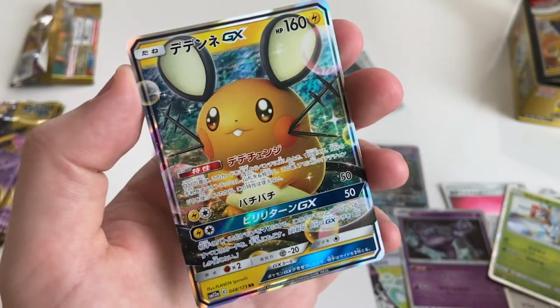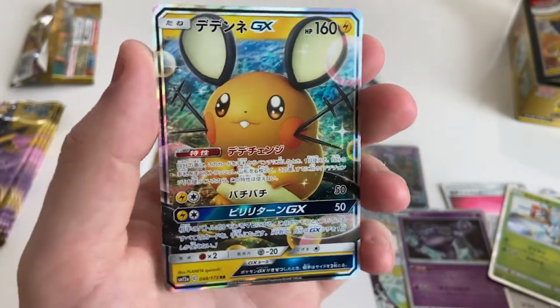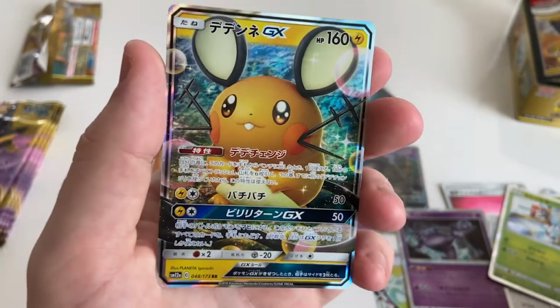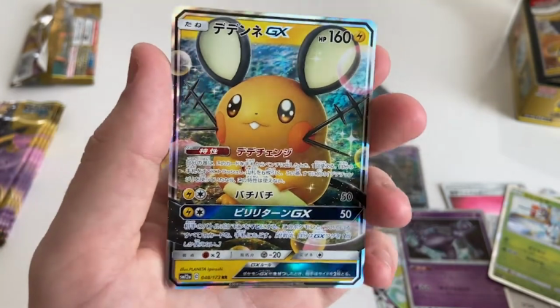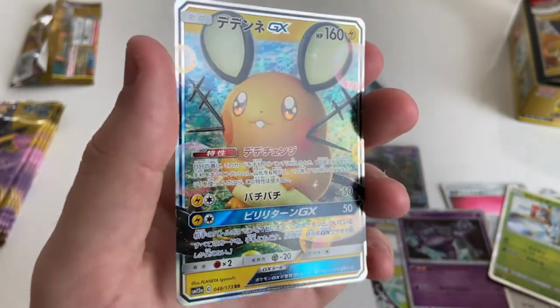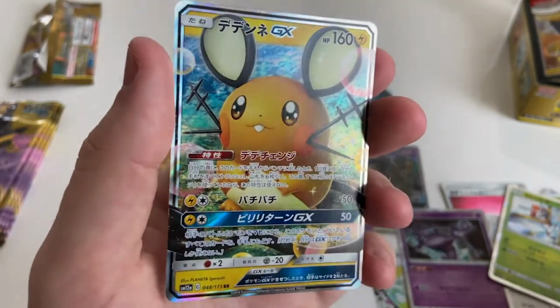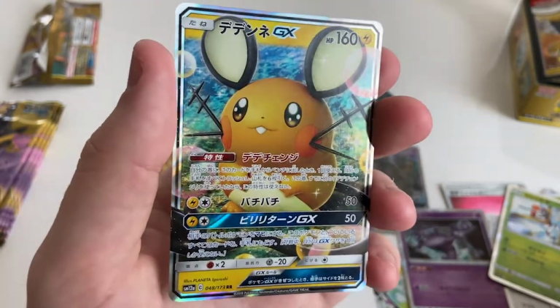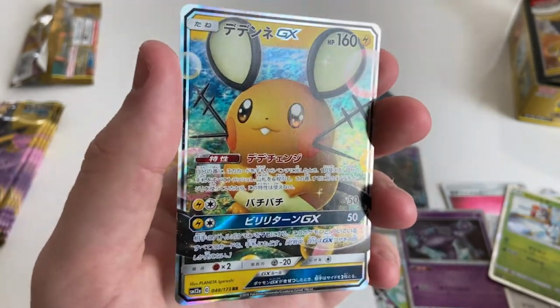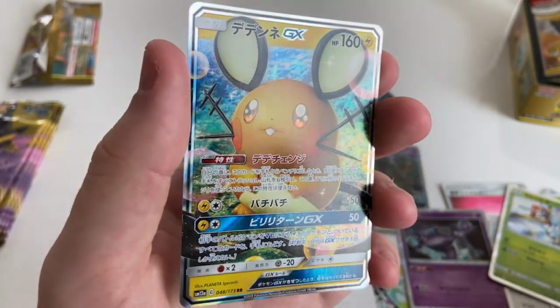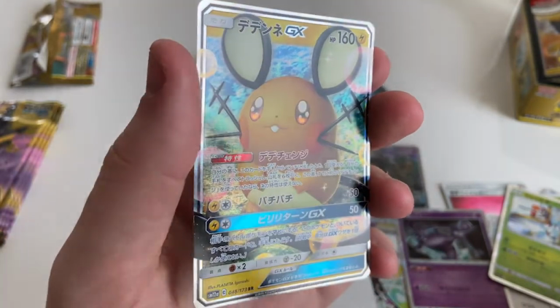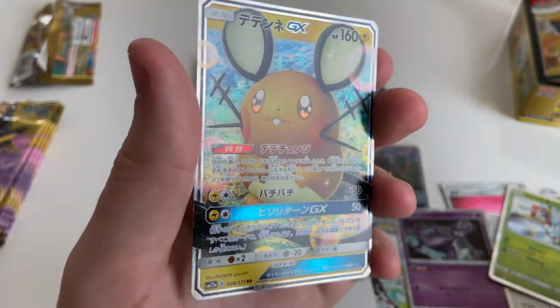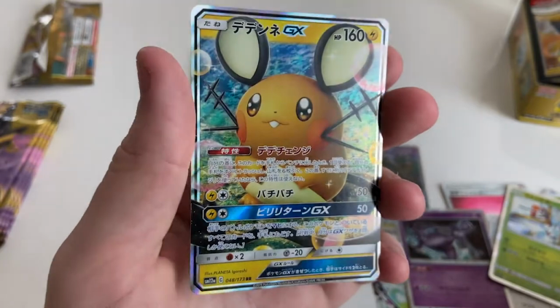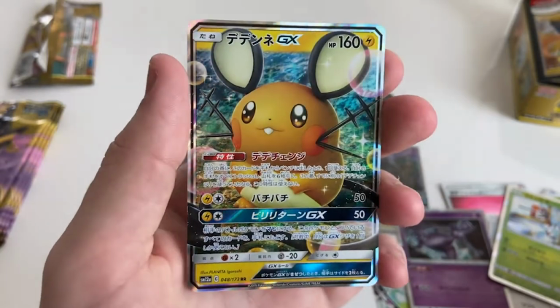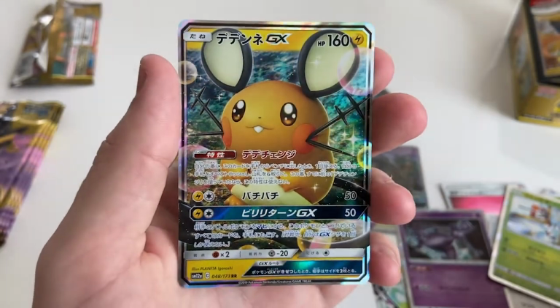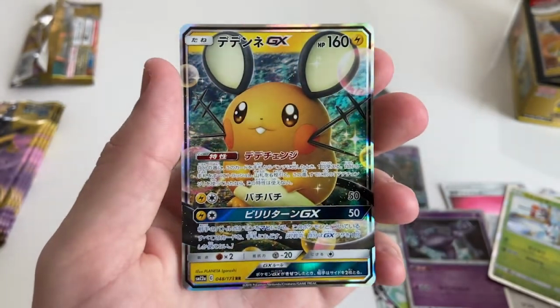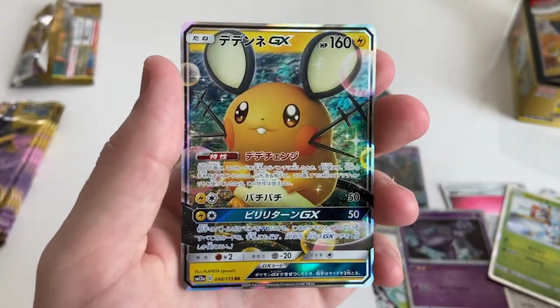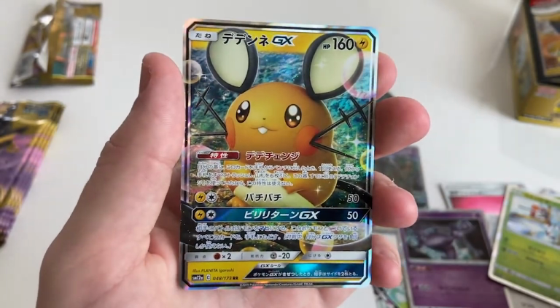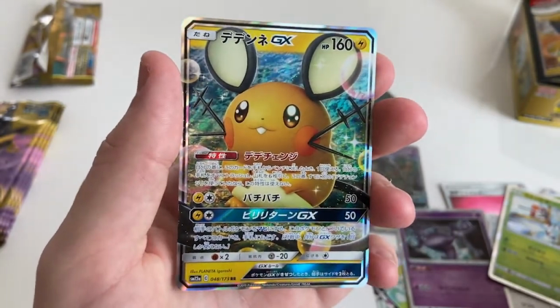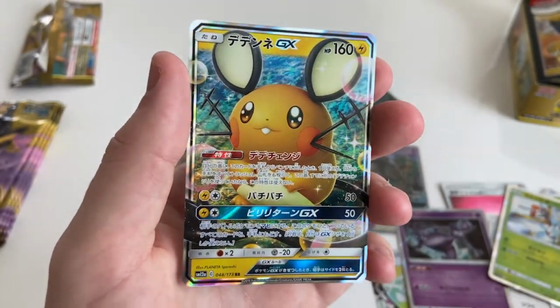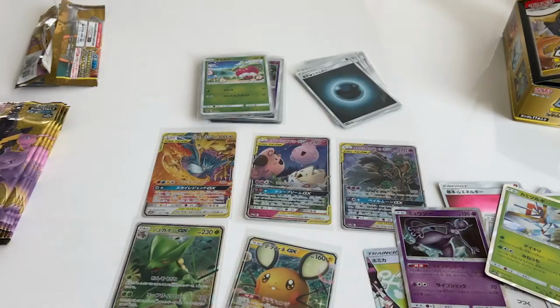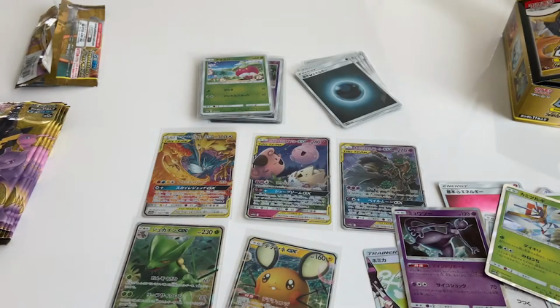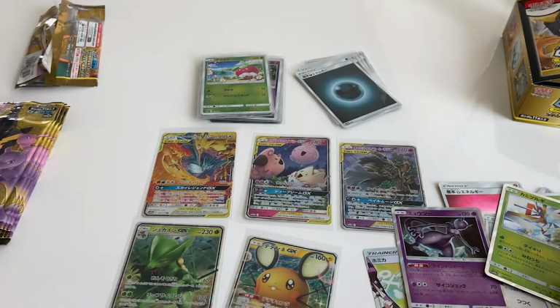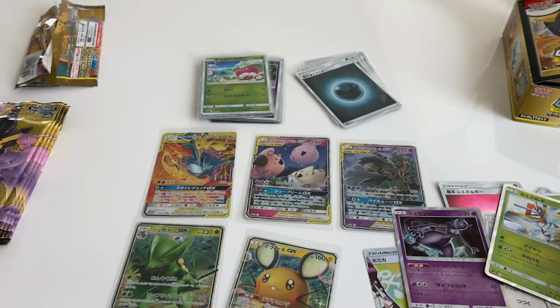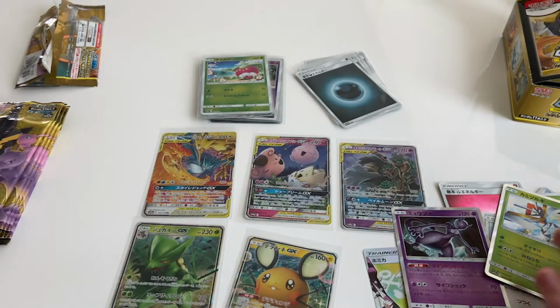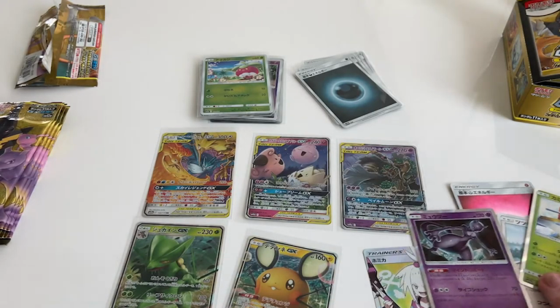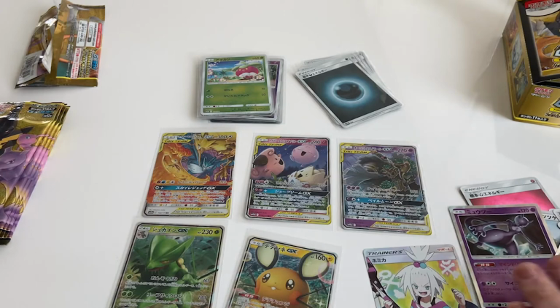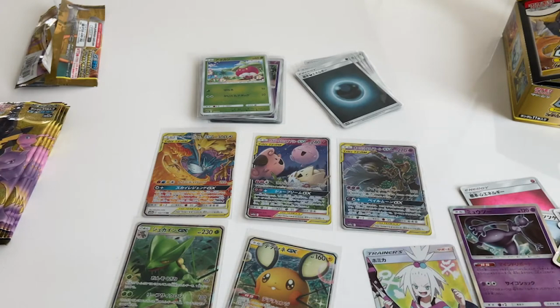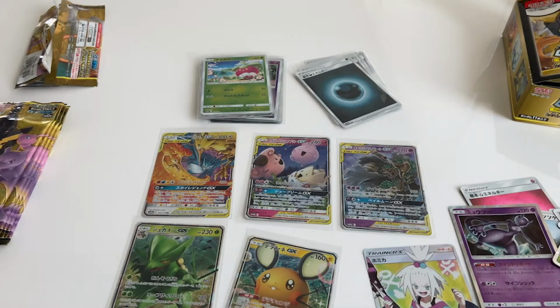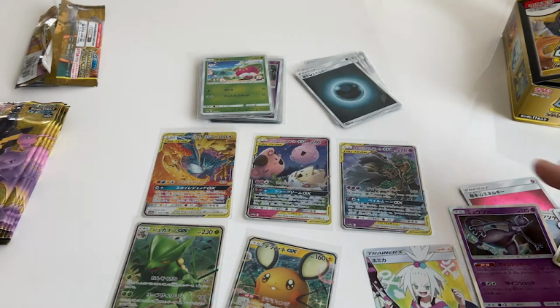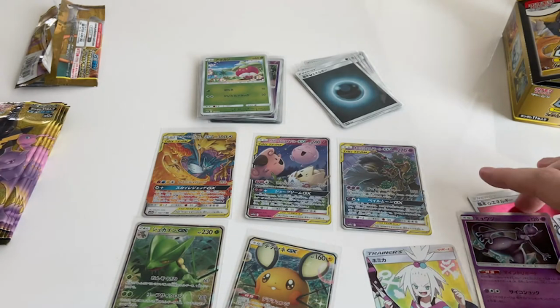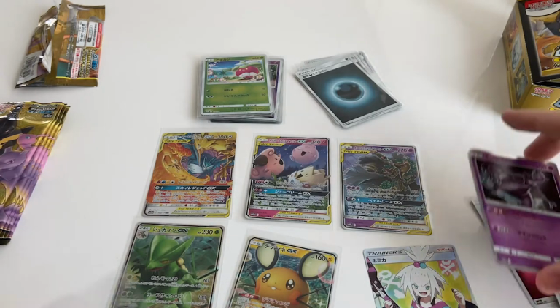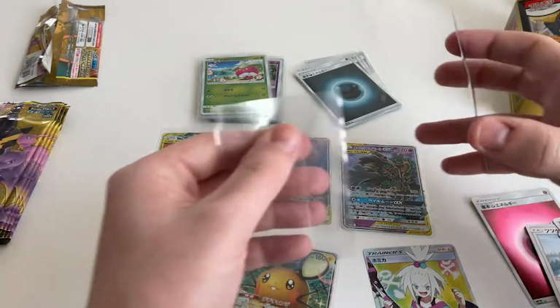Dedenne GX — Dedenne GX. The budget Pikachu, isn't it? Yeah, you got it. I'm not sure how I feel about the holo border on the Japanese cards.